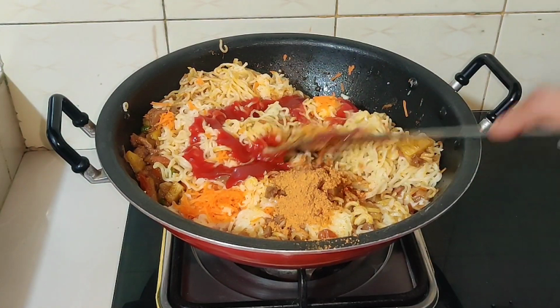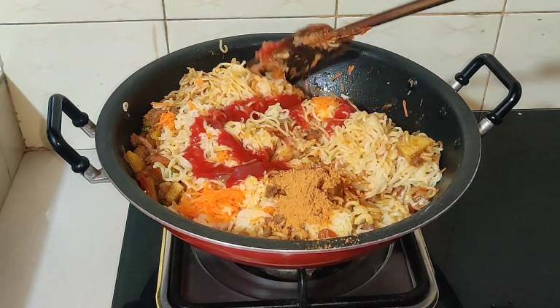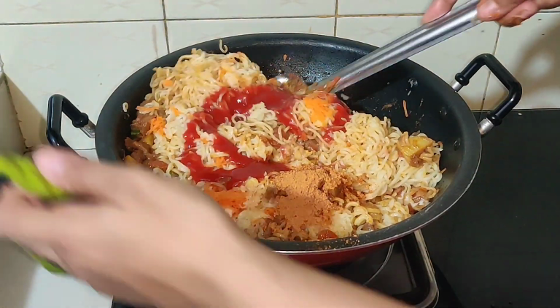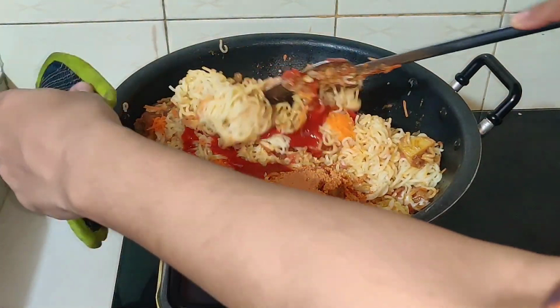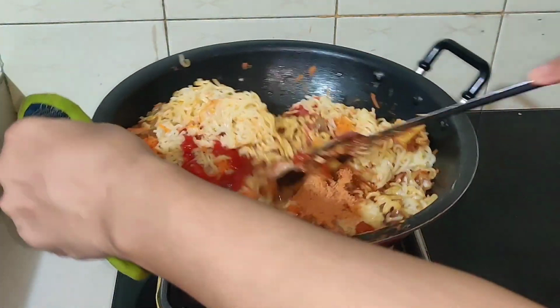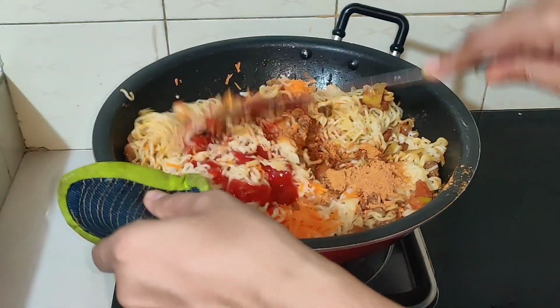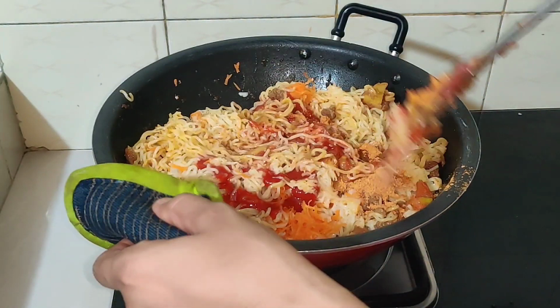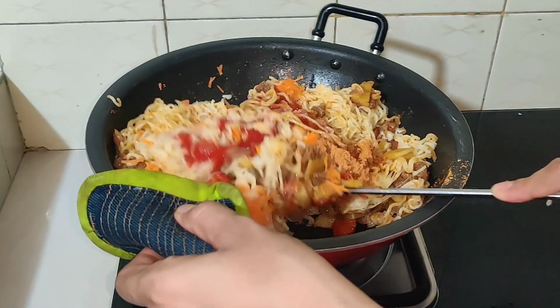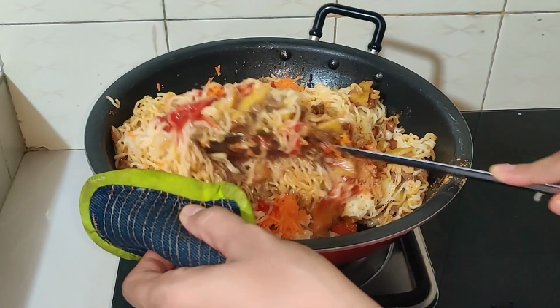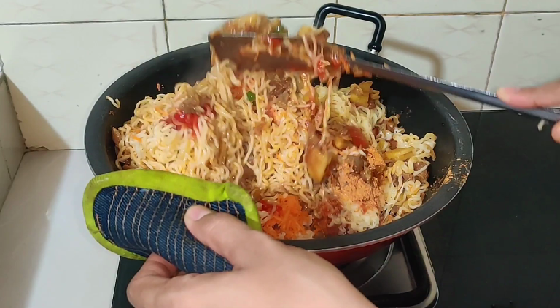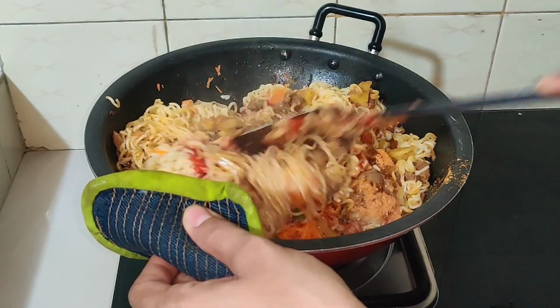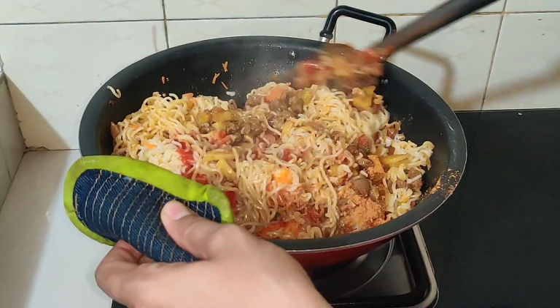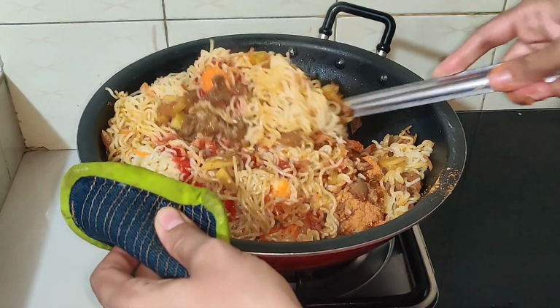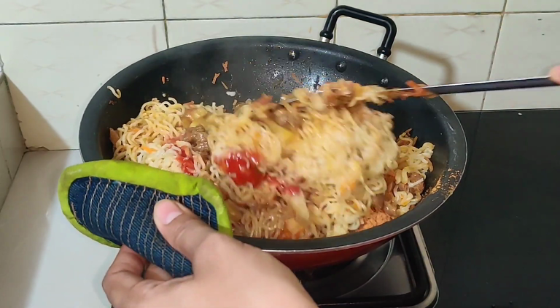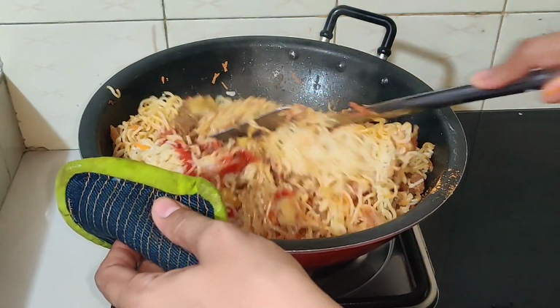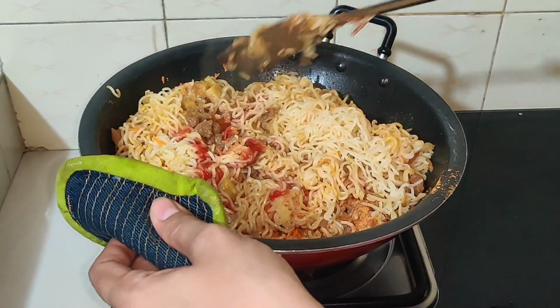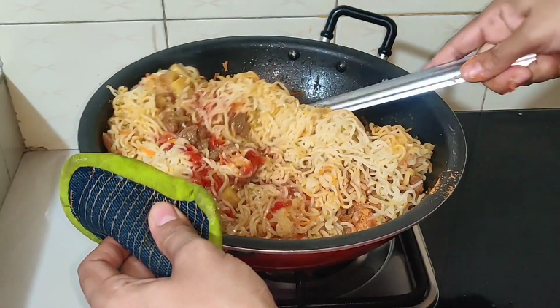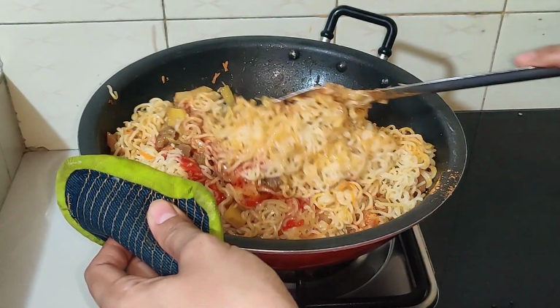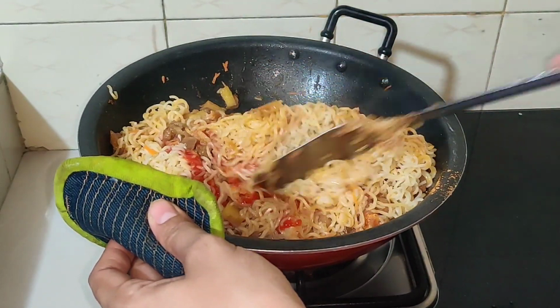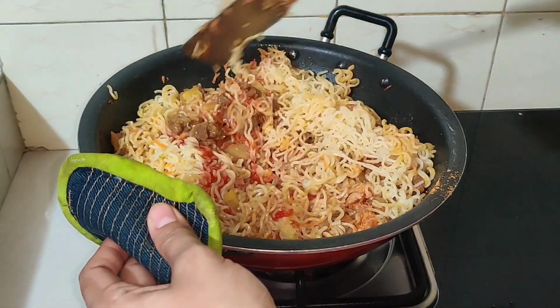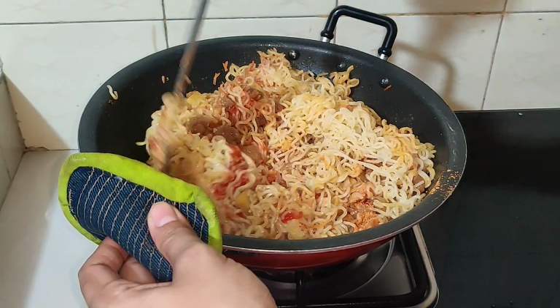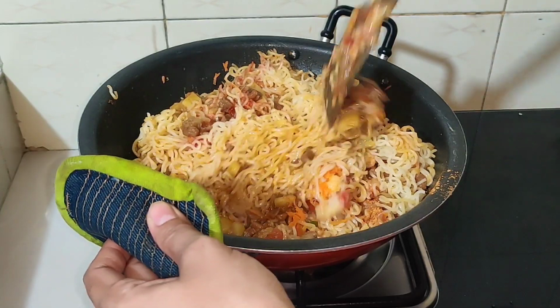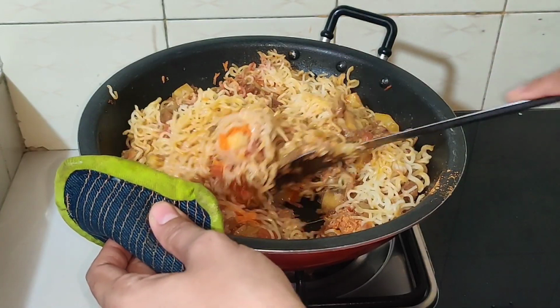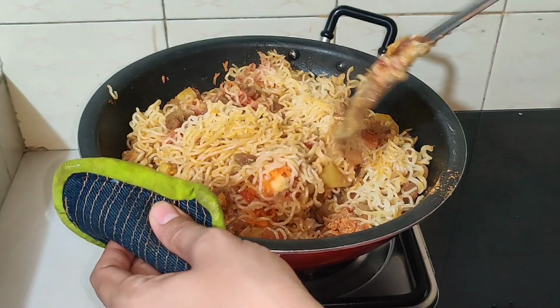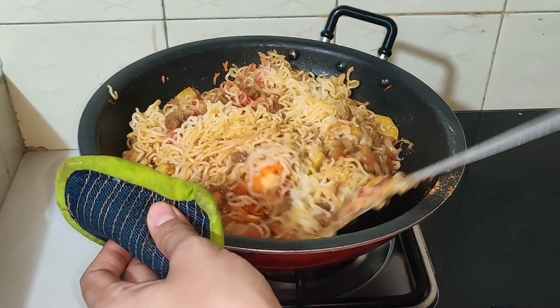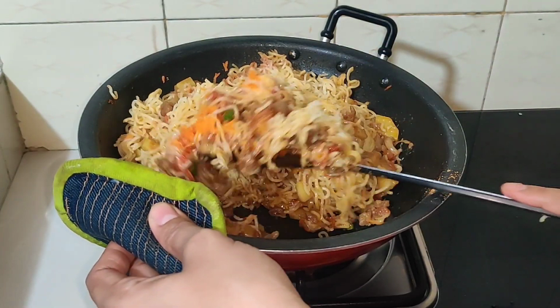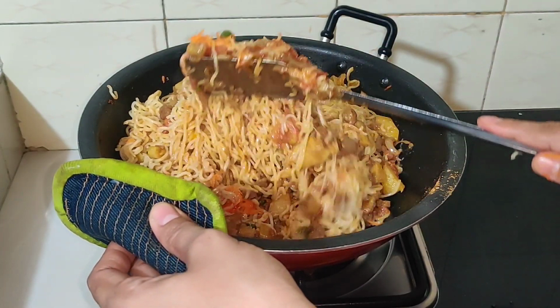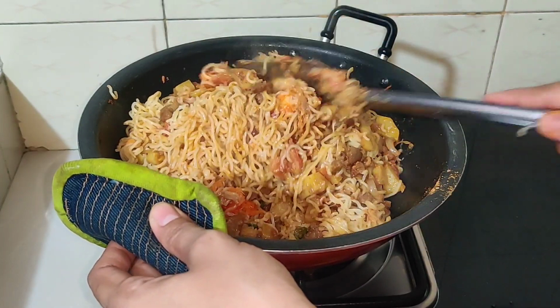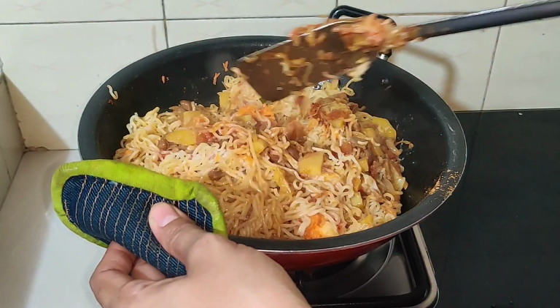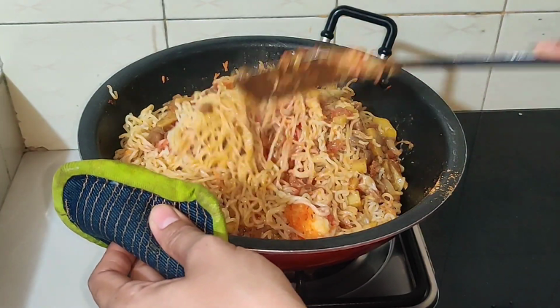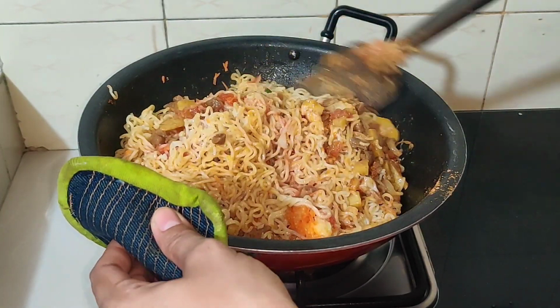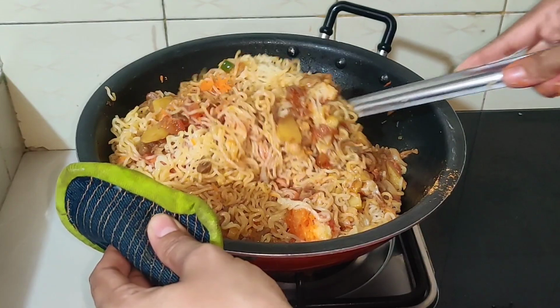I am going to mix it all together and mix it for a few minutes.